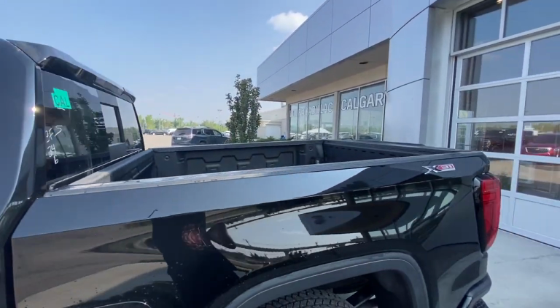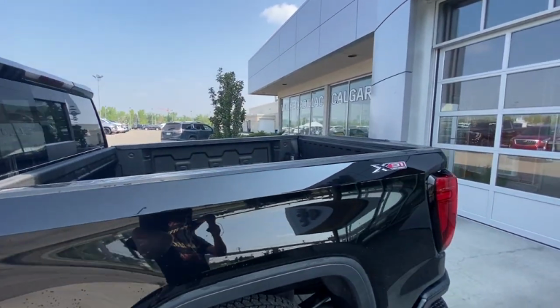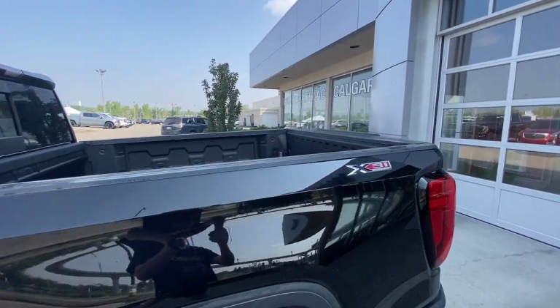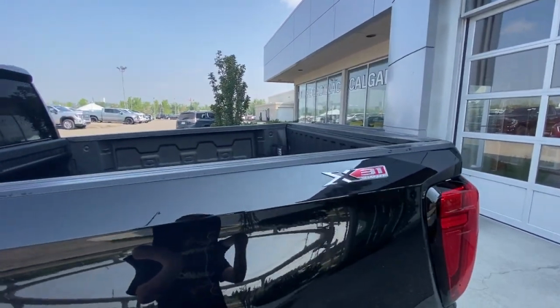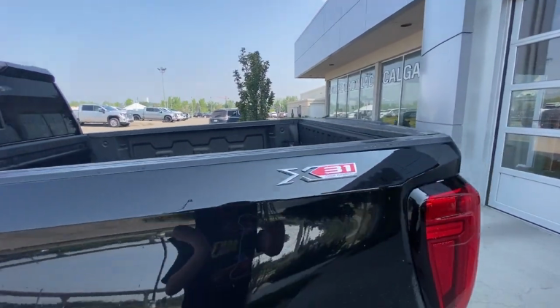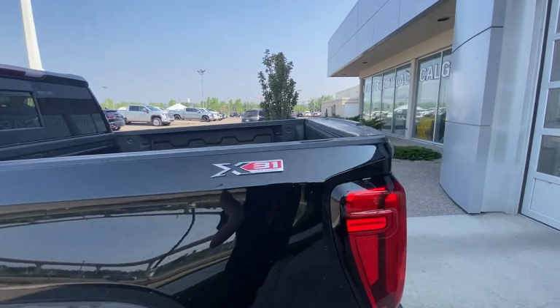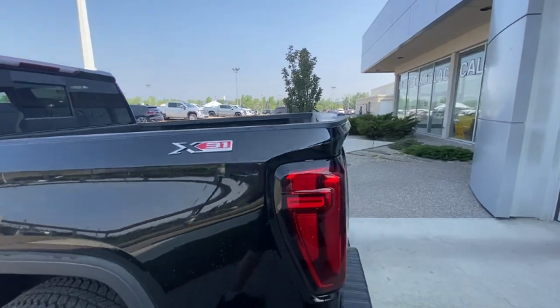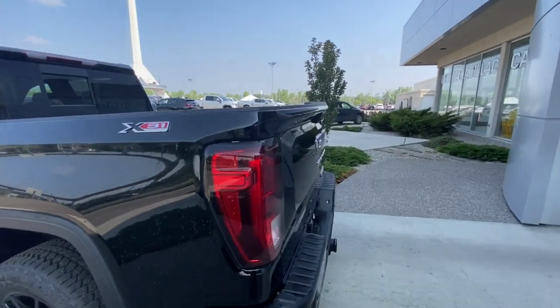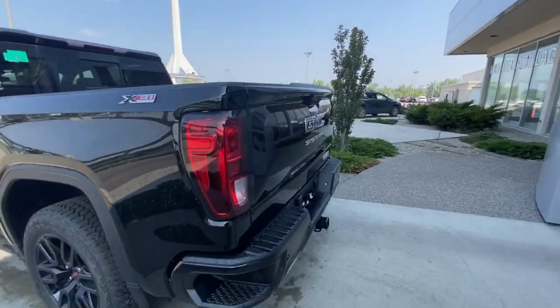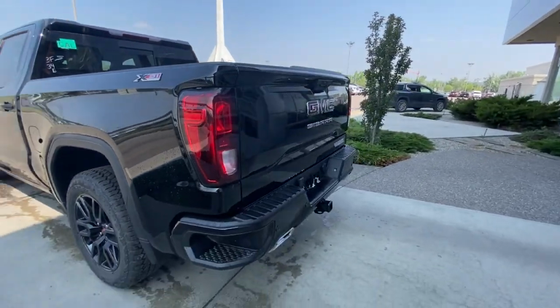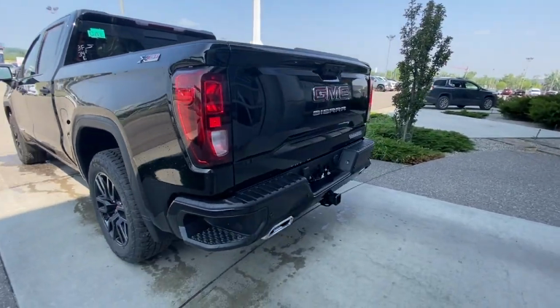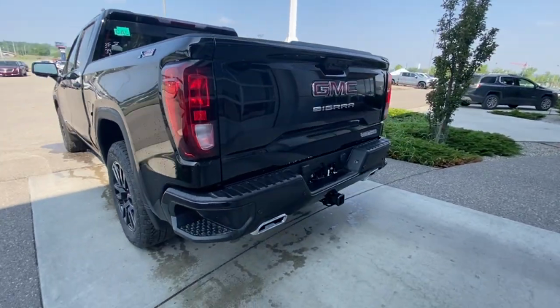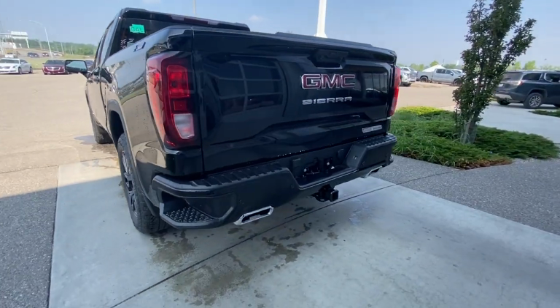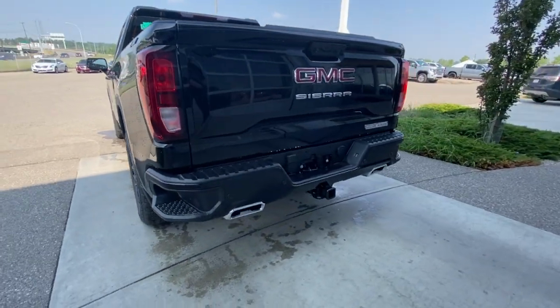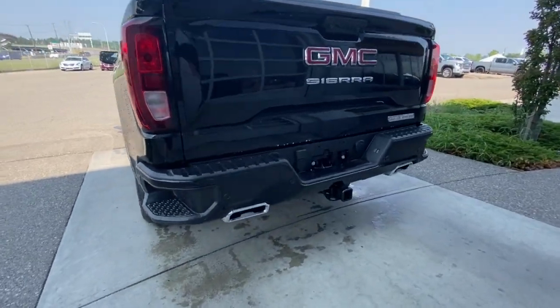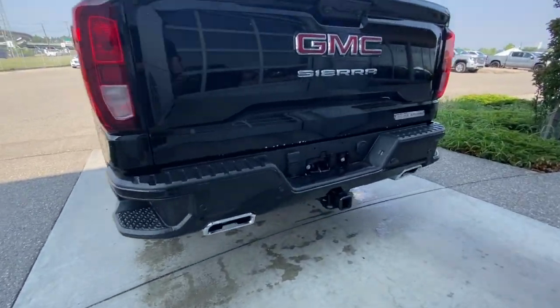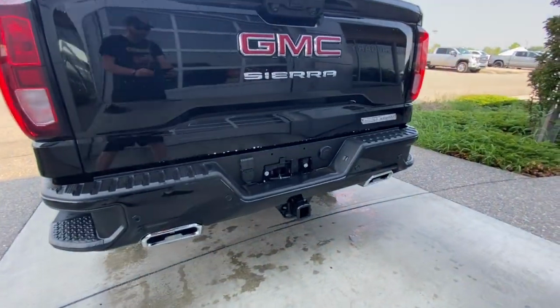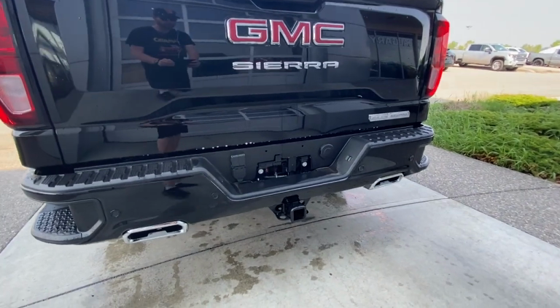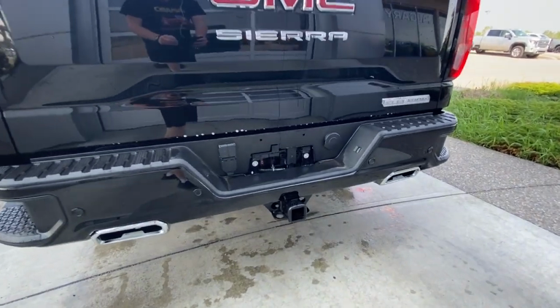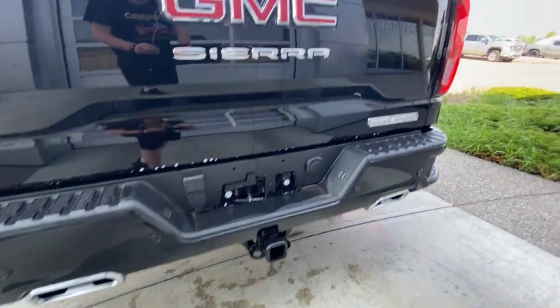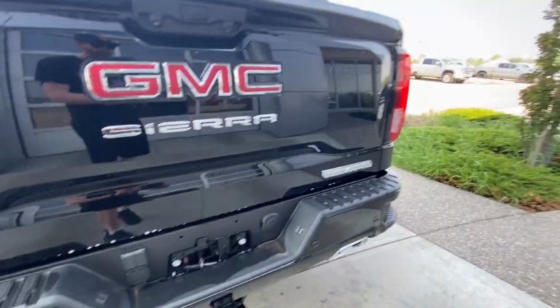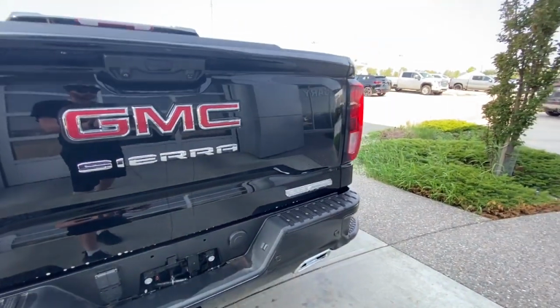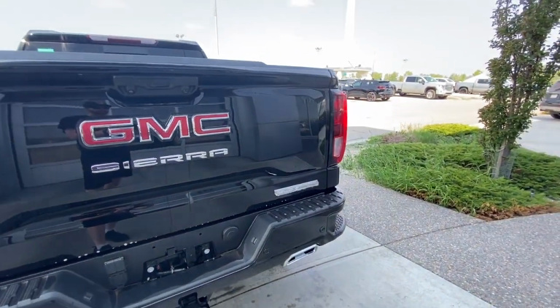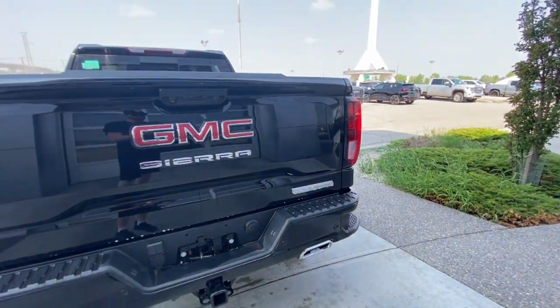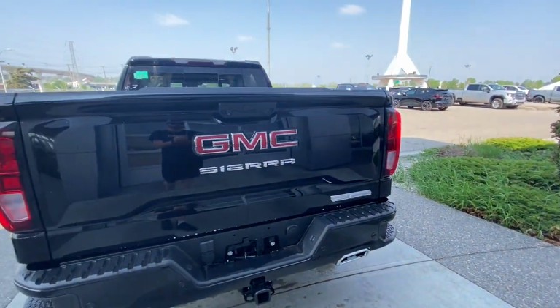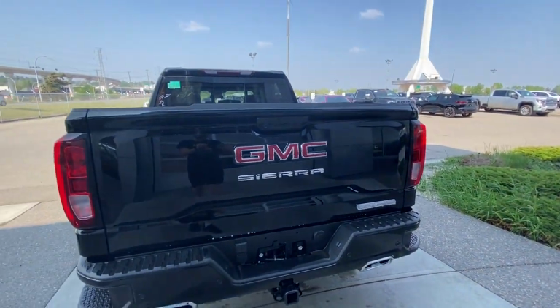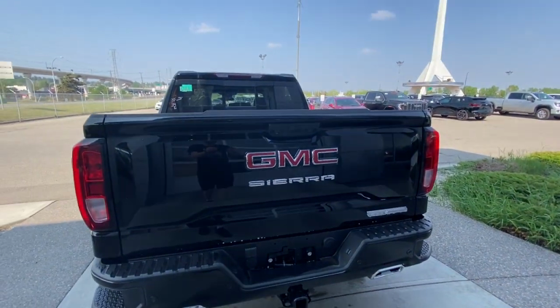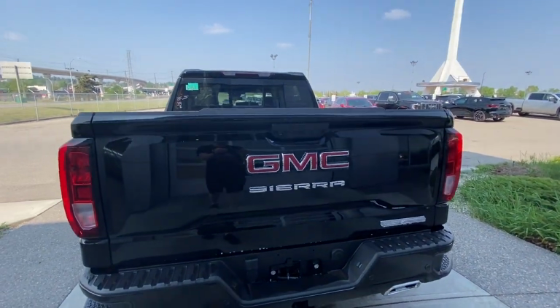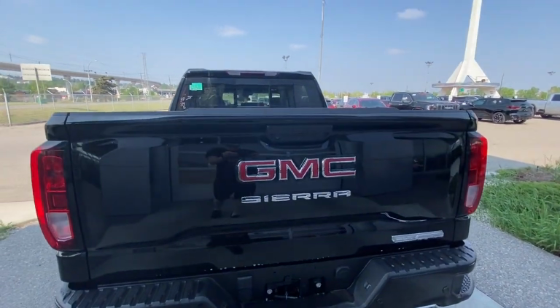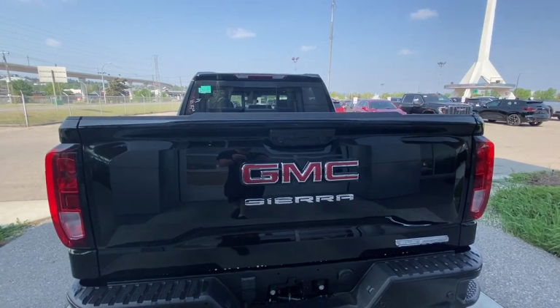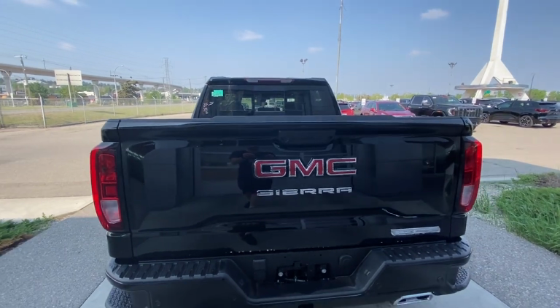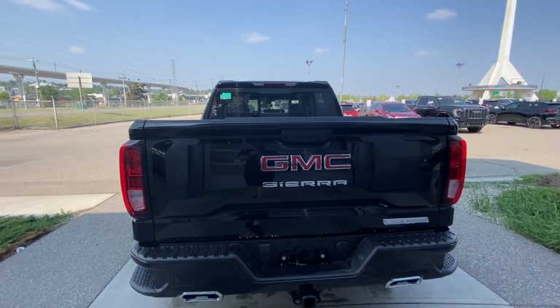X31 badge on the bed, and around the back of the truck, side steps built into either side of the bumper, chrome exhaust tips, towing package is installed, chrome Elevation and Sierra badge, and the classic red GMC badge in the center of the tailgate.